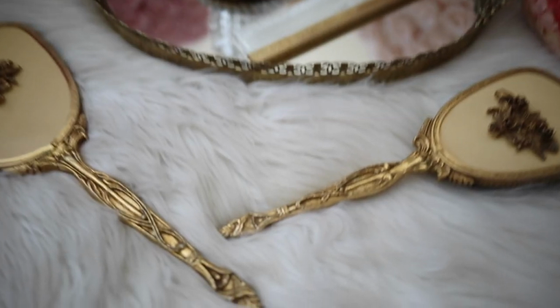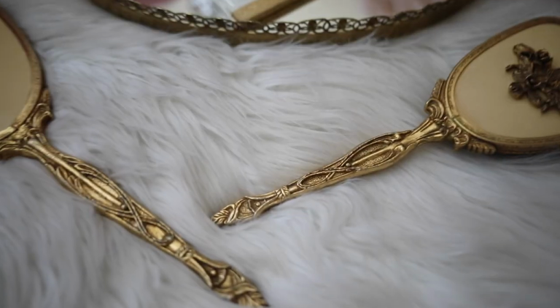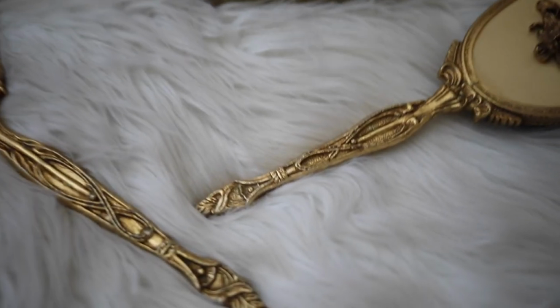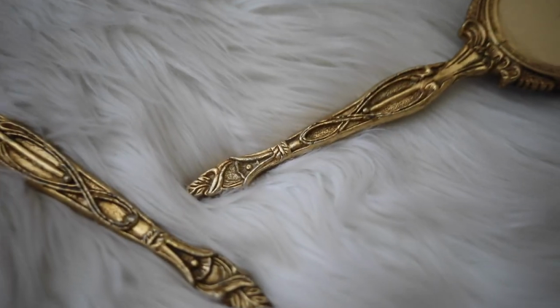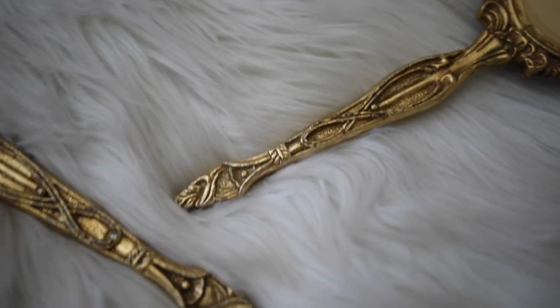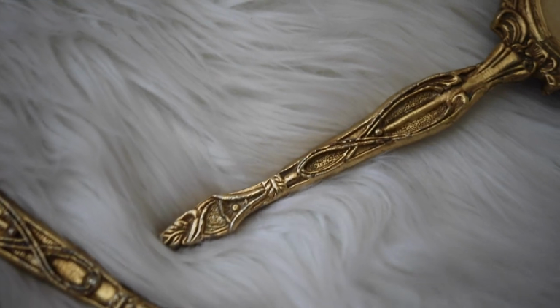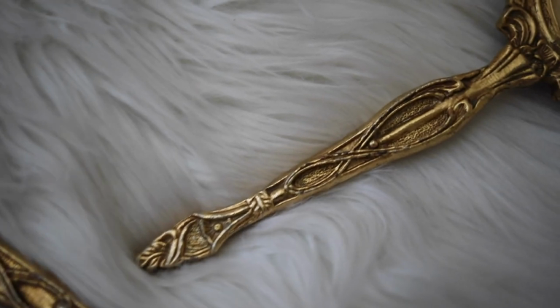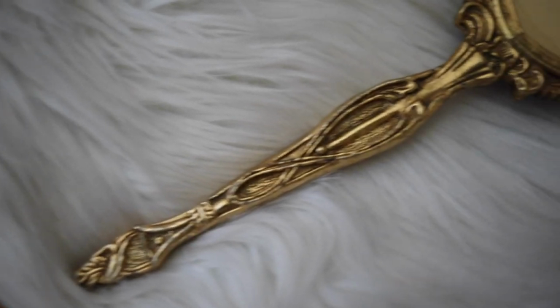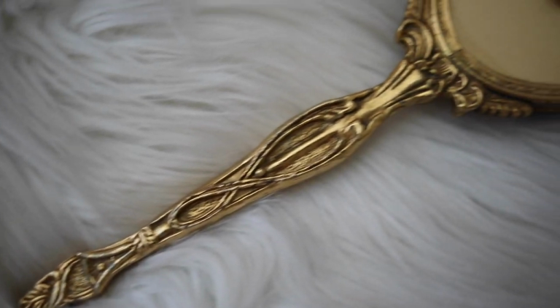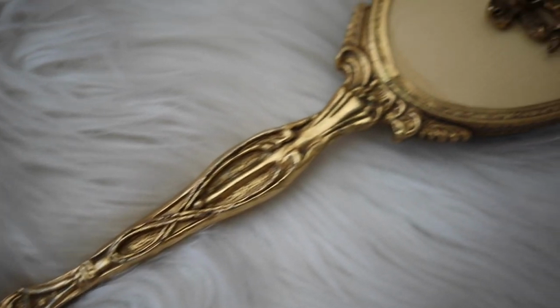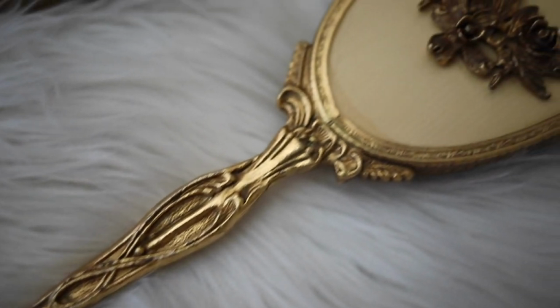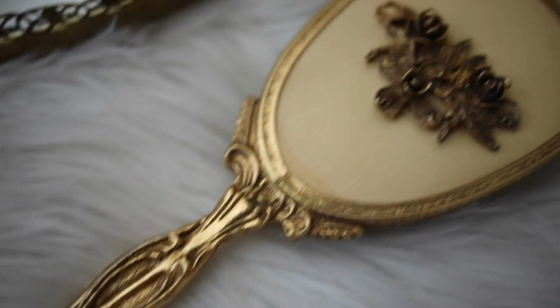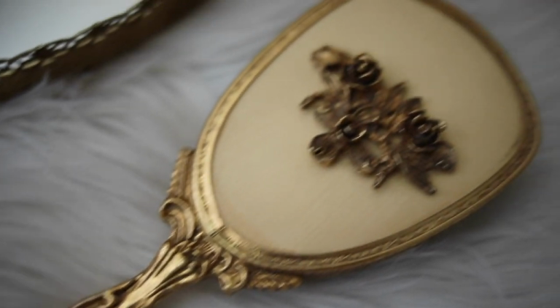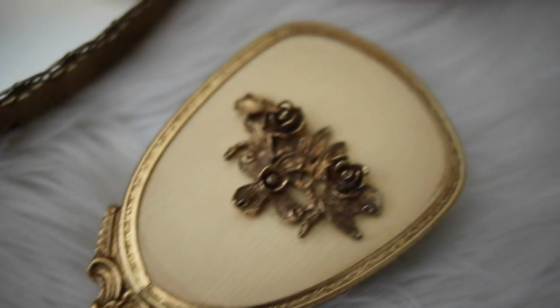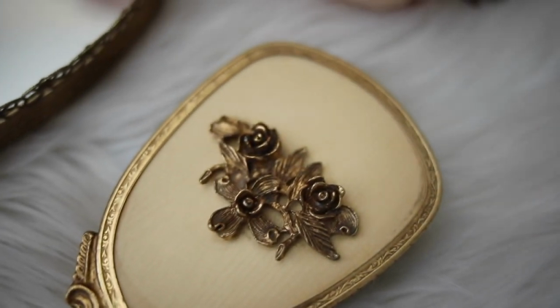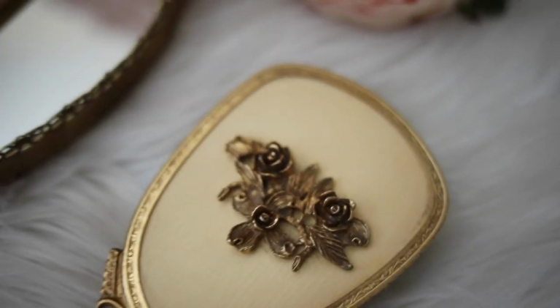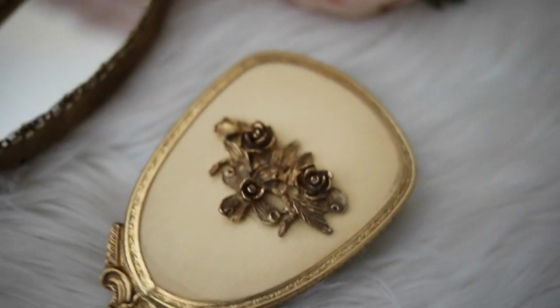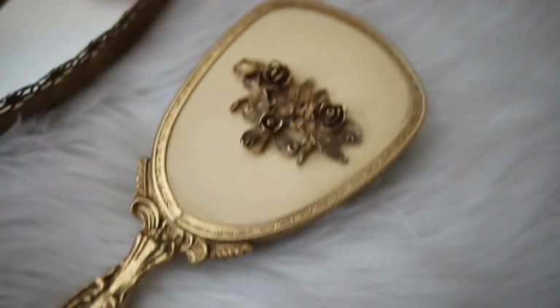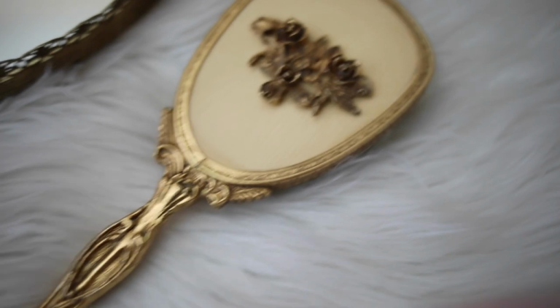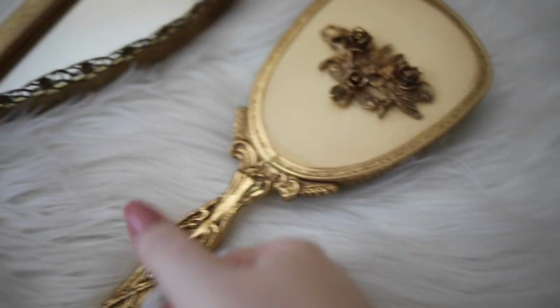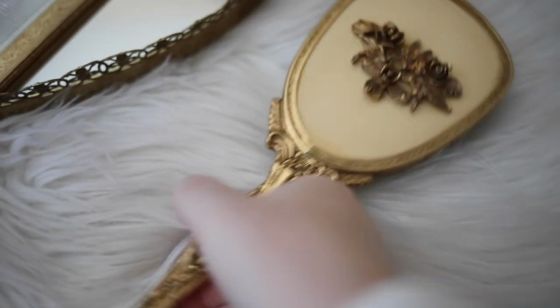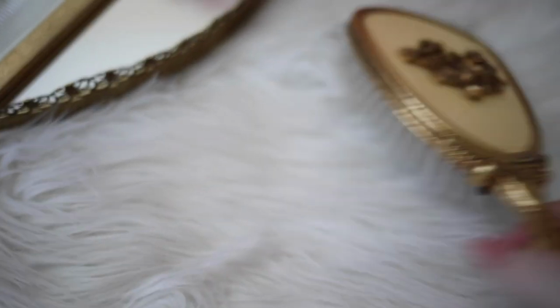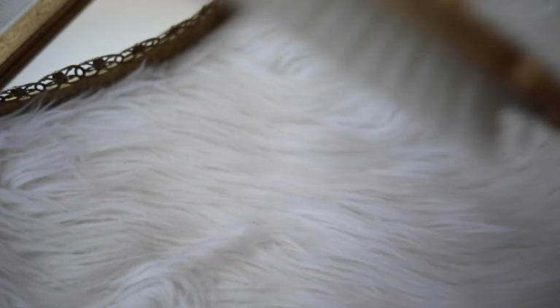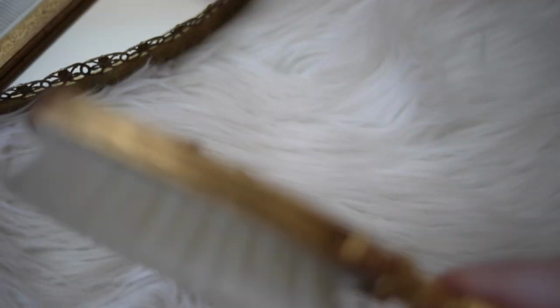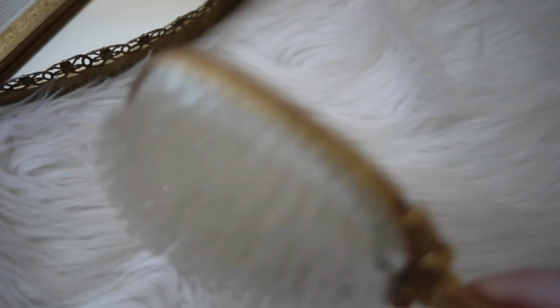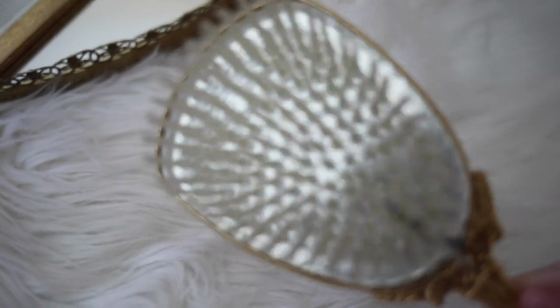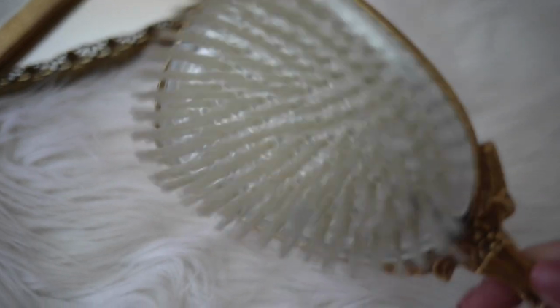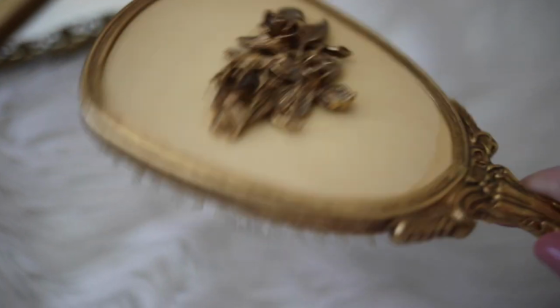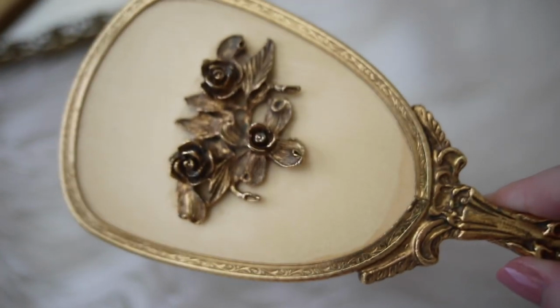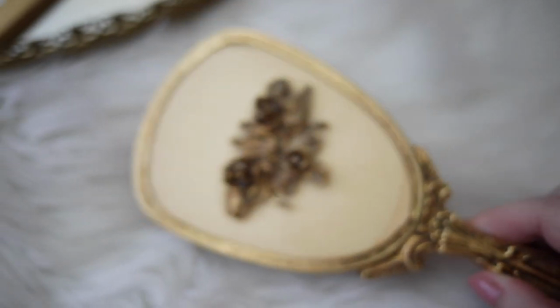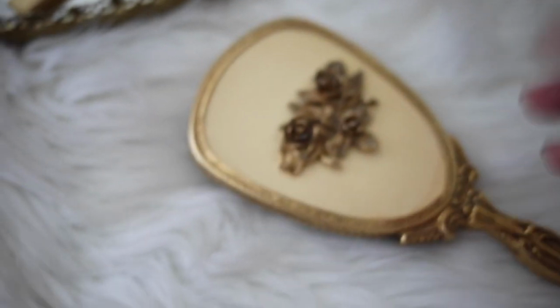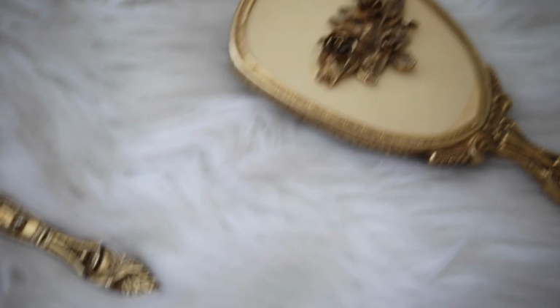If you've been following me for a while, then this set might look familiar to you. That's because I use it in a lot of my flat lays on Instagram and the blog. It is absolutely stunning, and it is one of my favorite thrift store finds.